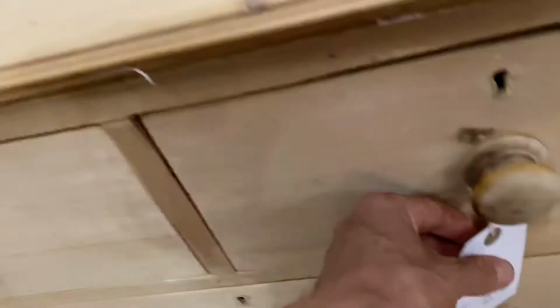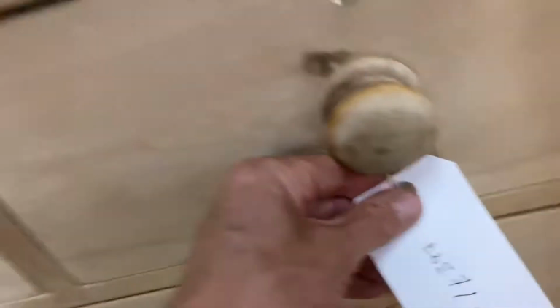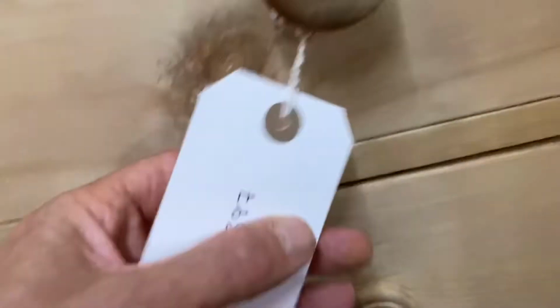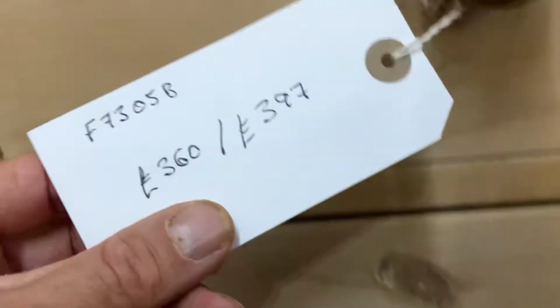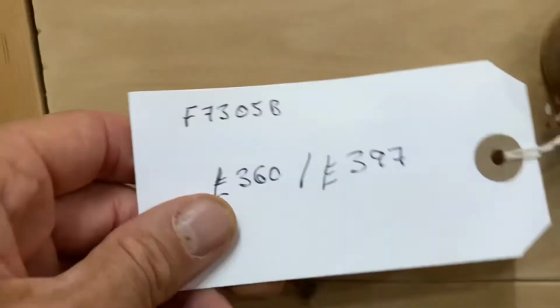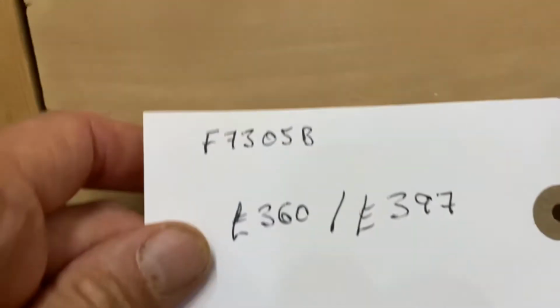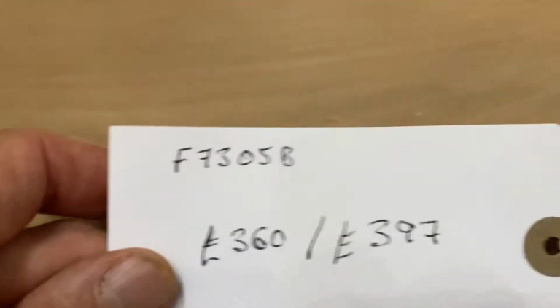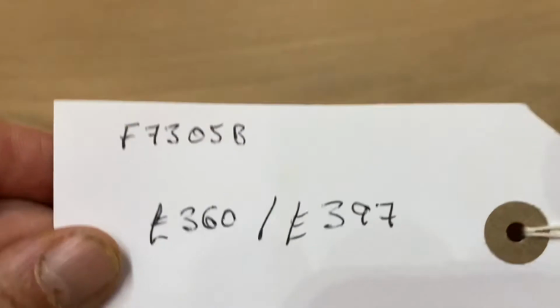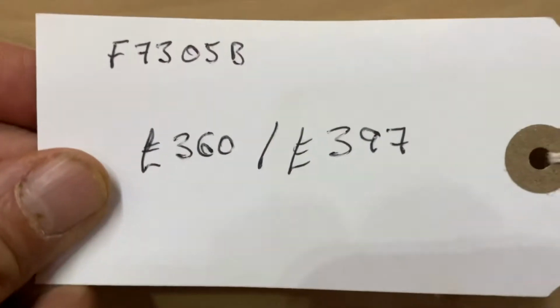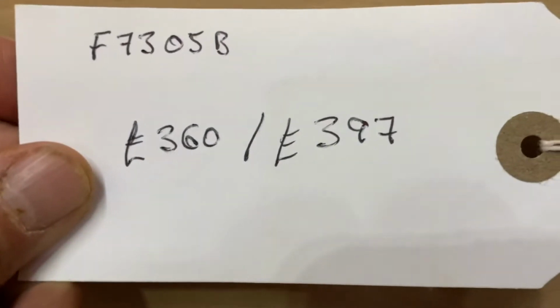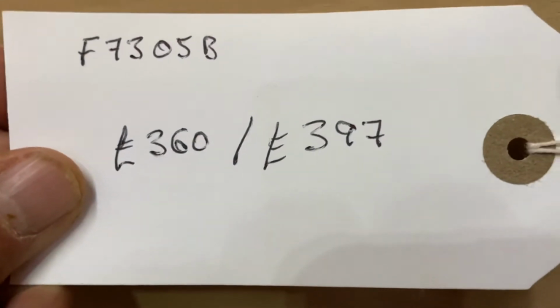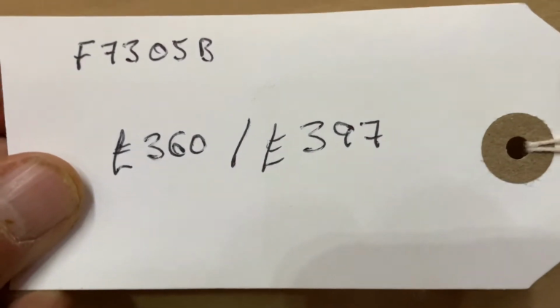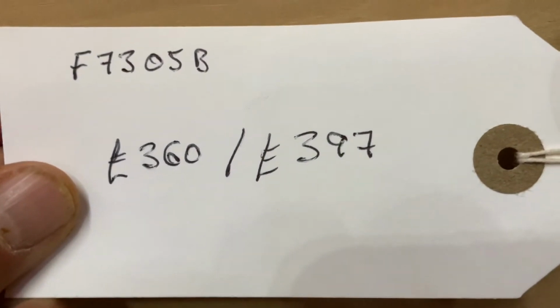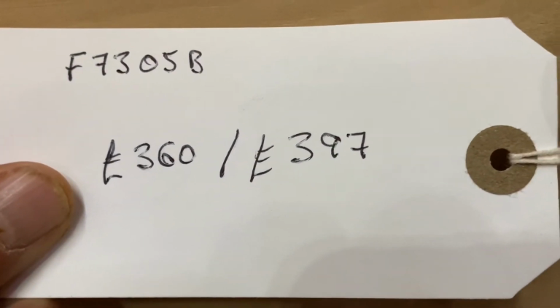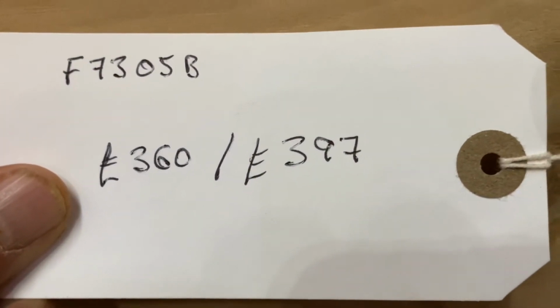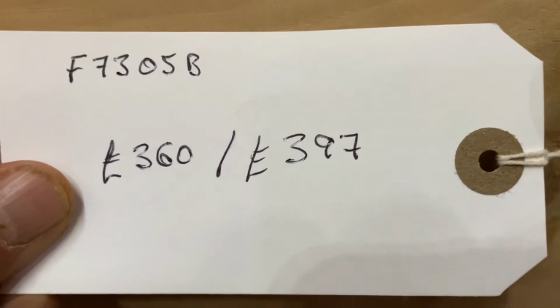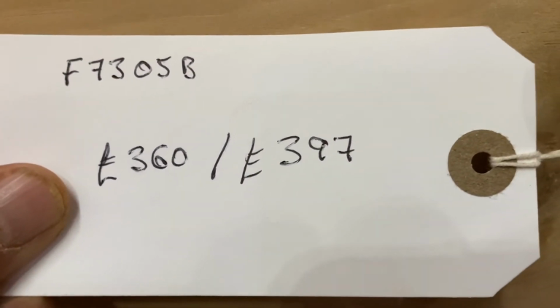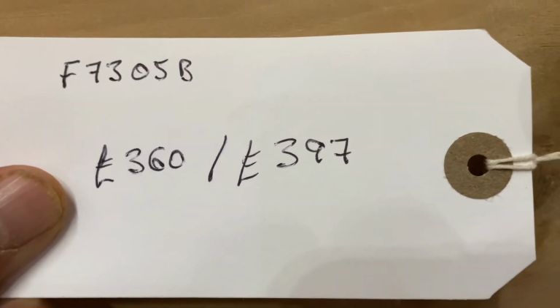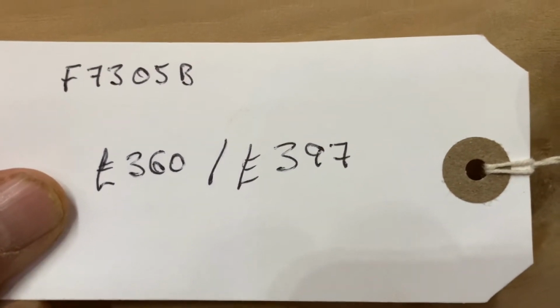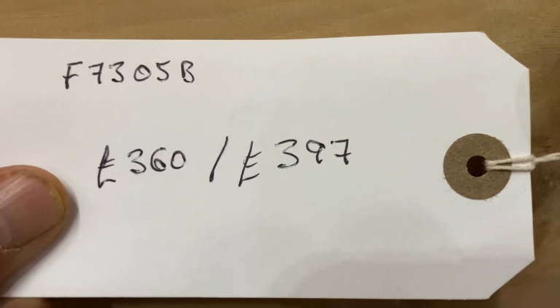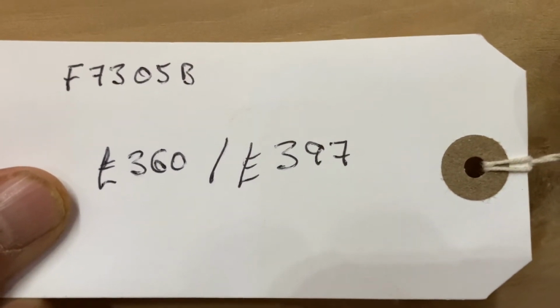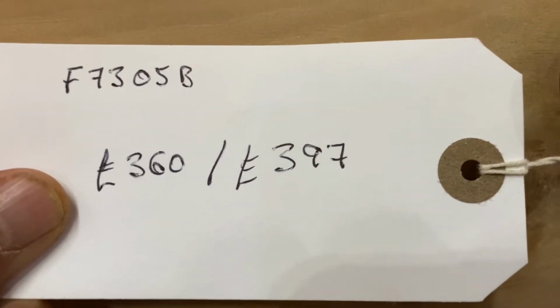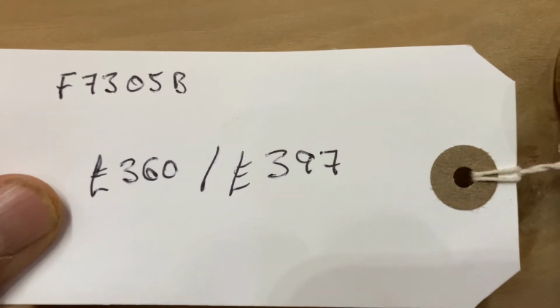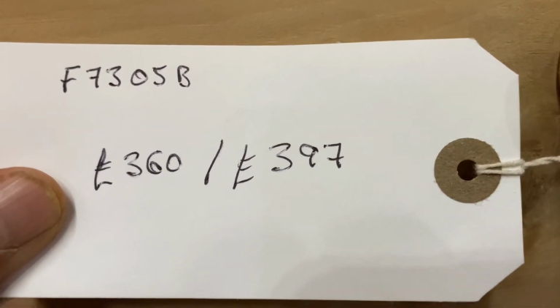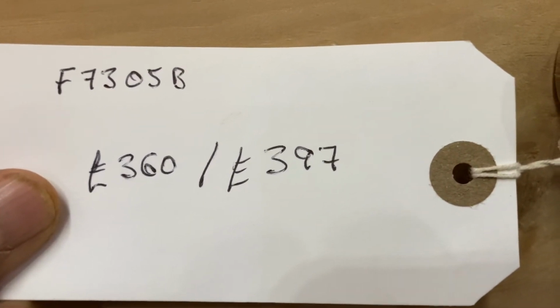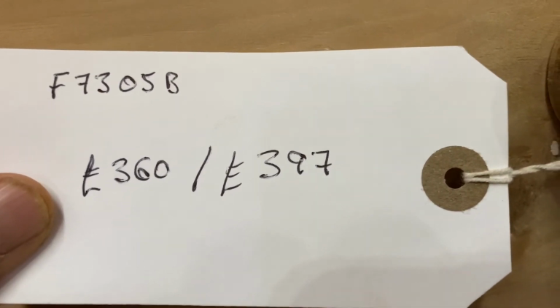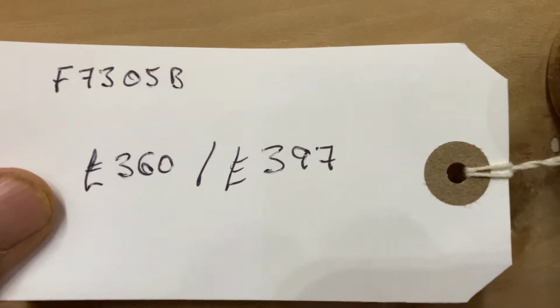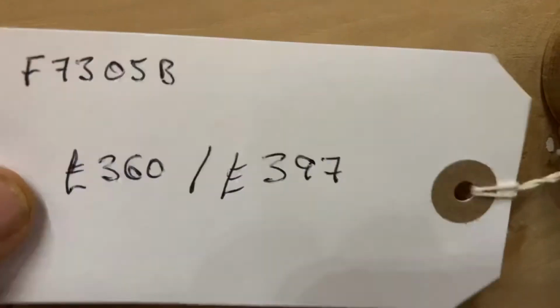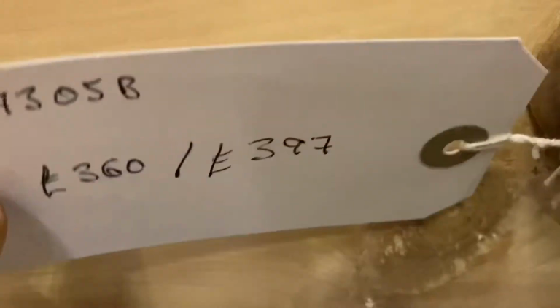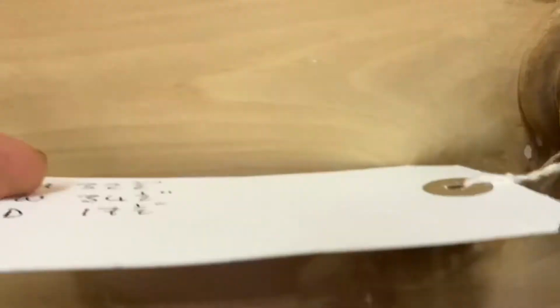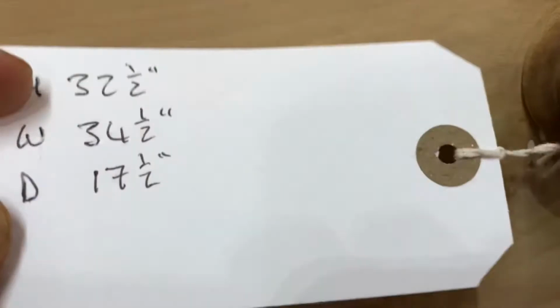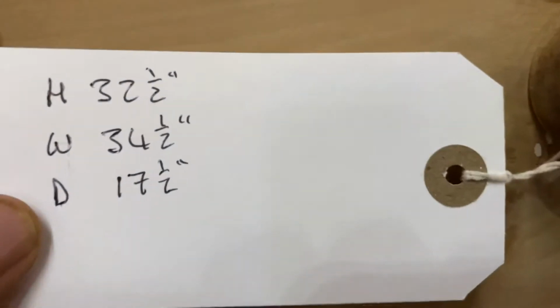The code number is F7305B. The price is $360 as it is, or $397 if you'd like it waxed for you.